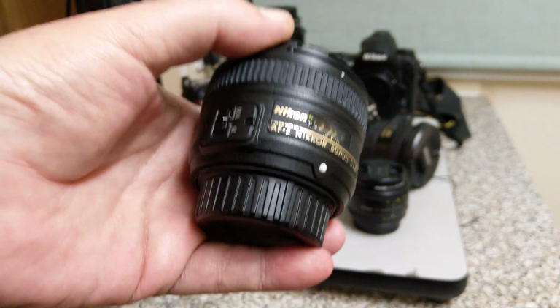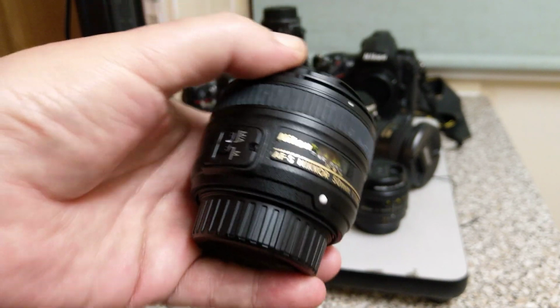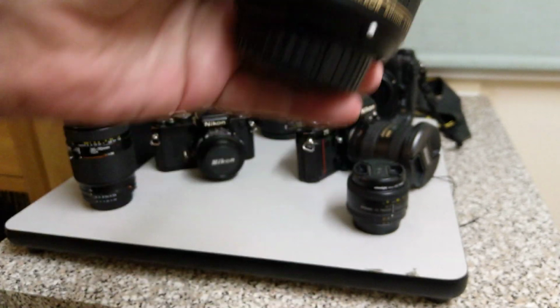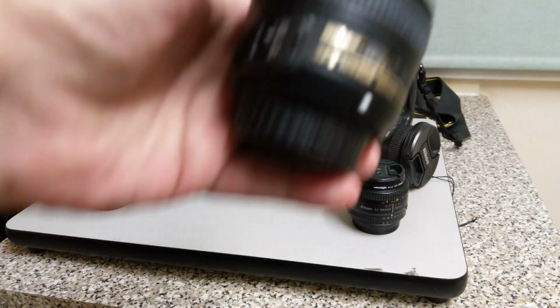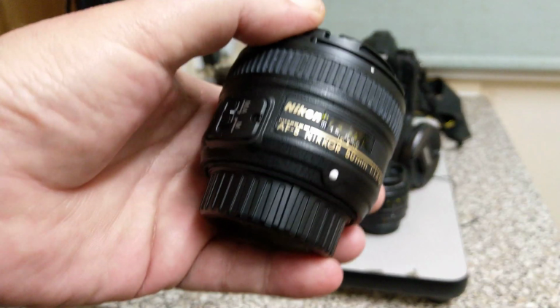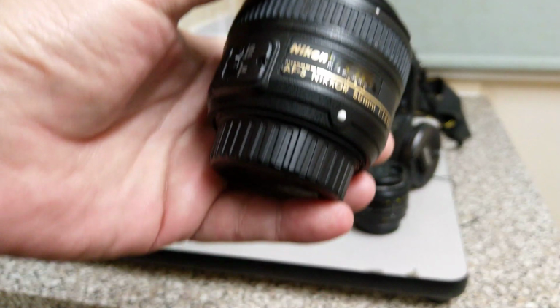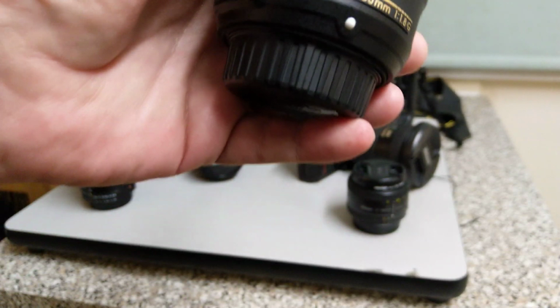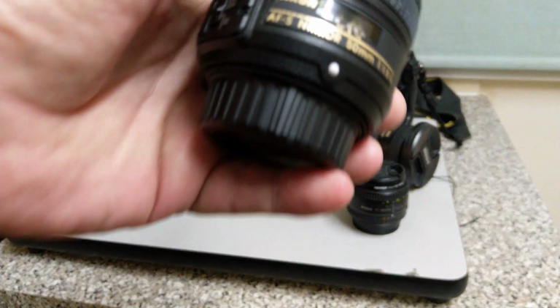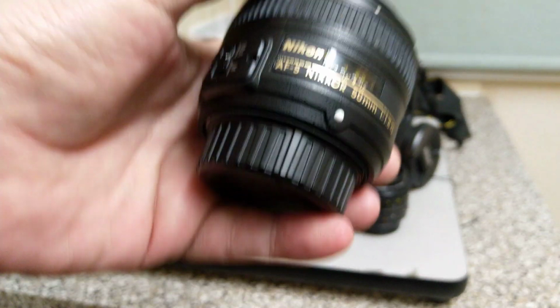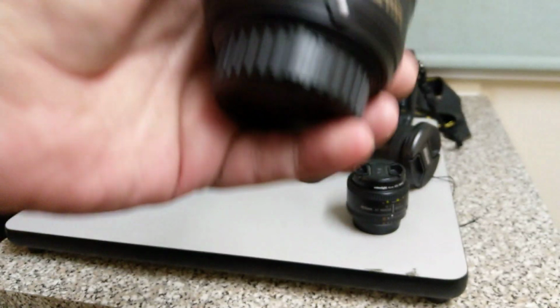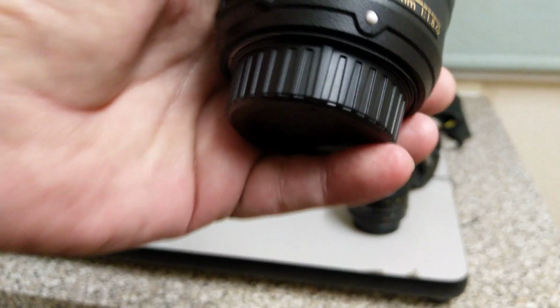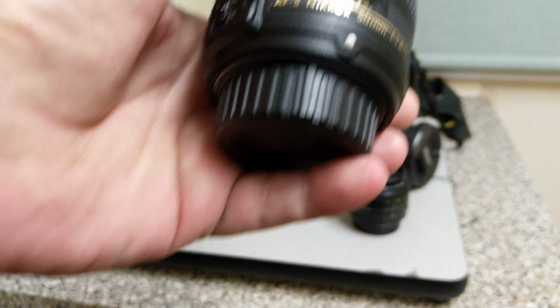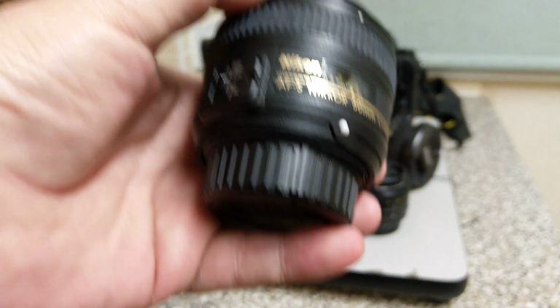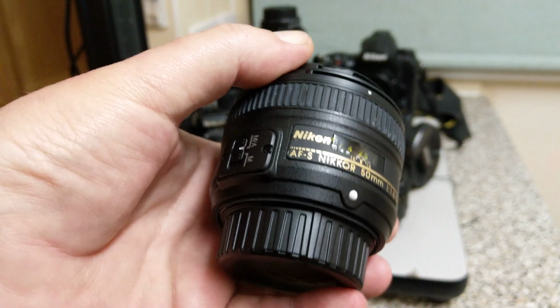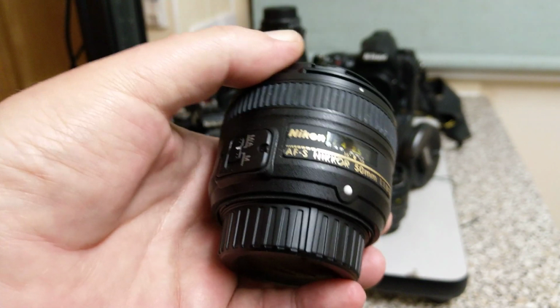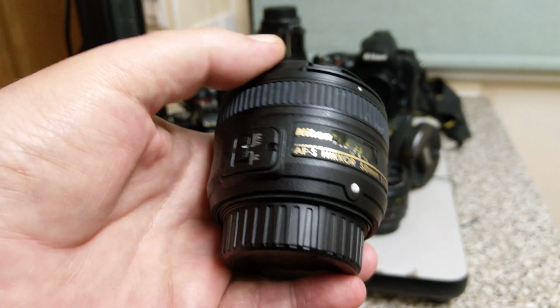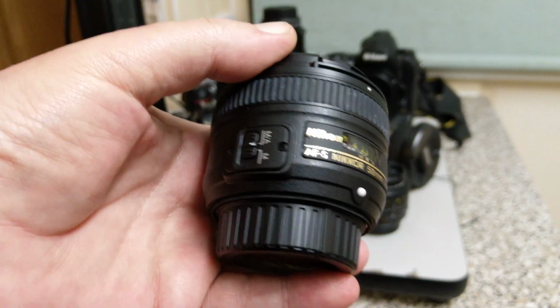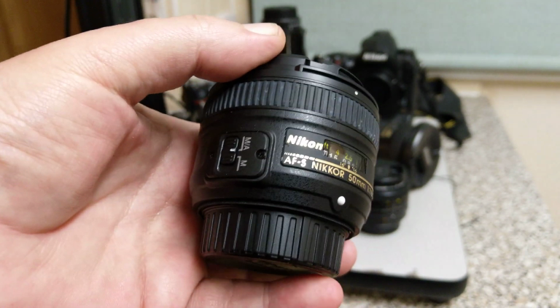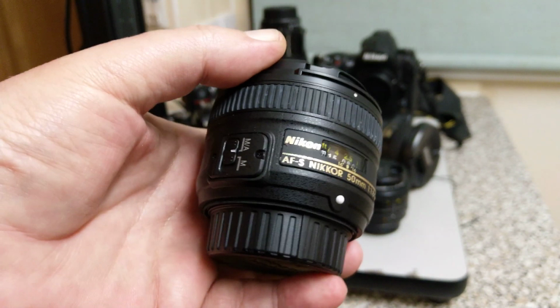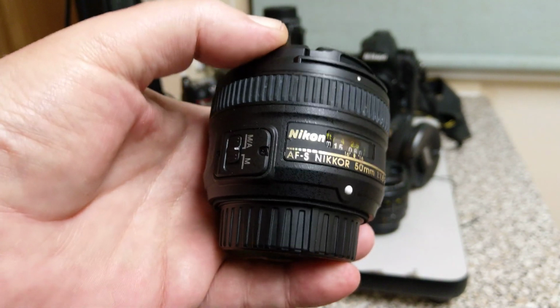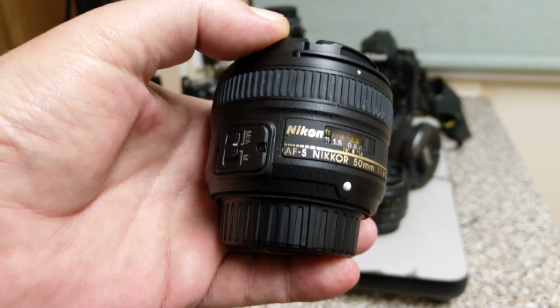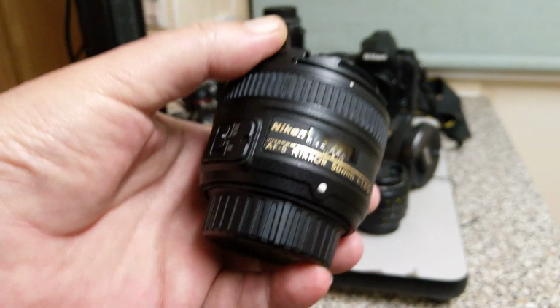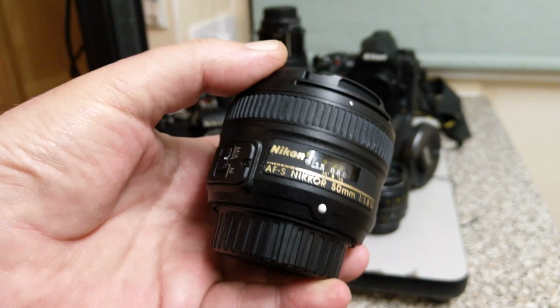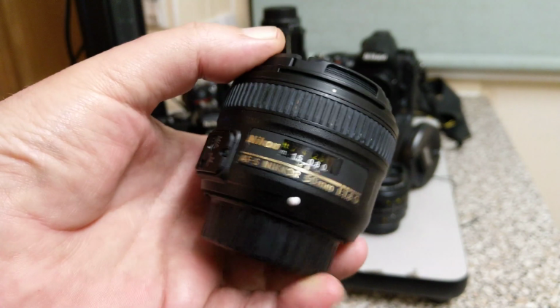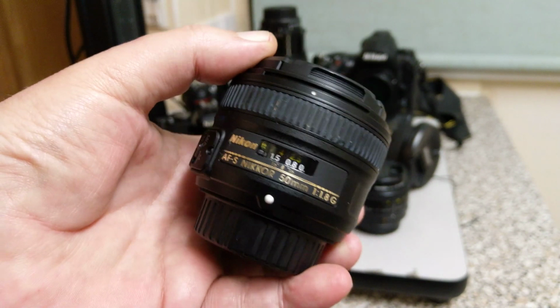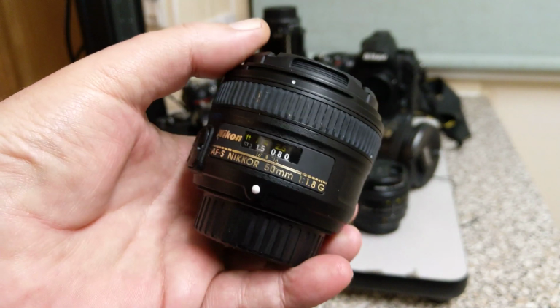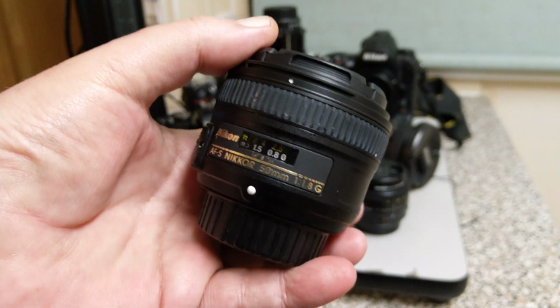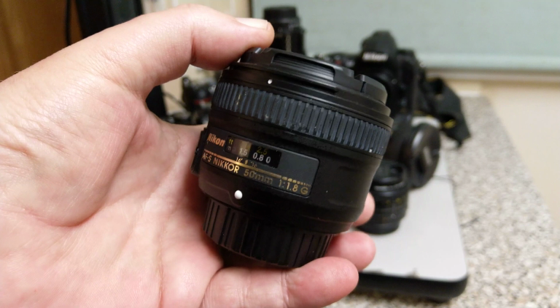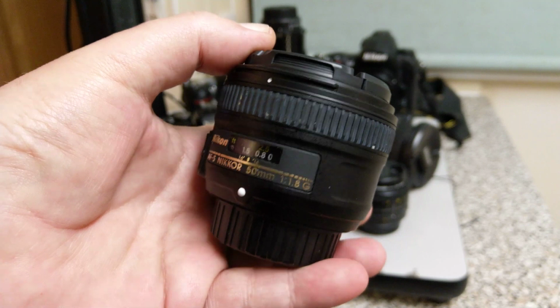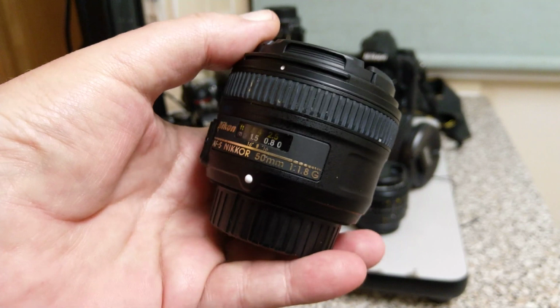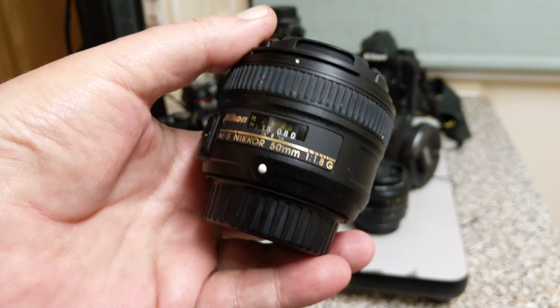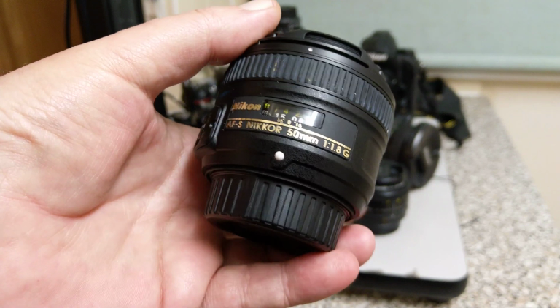AFP lenses don't work on my D7000, for example, but they do work on the D7100. I don't think they work on the D3 series — the X and the S. I think they only work on the D4s. This one contains the motor inside the lens.